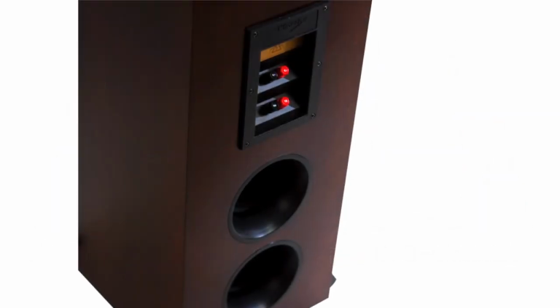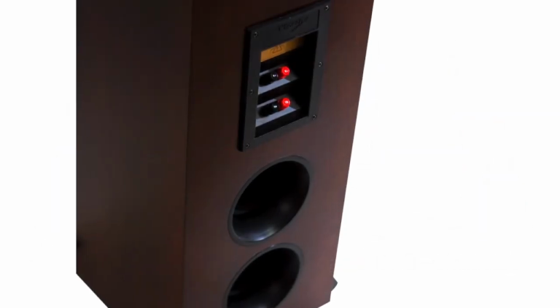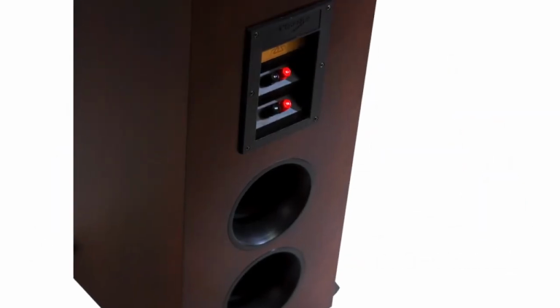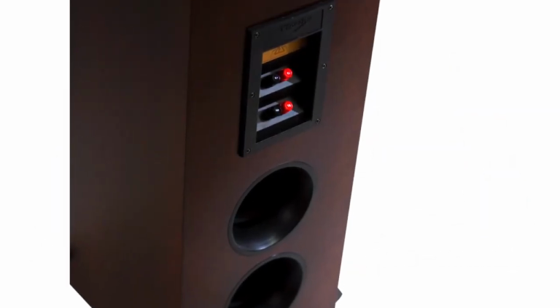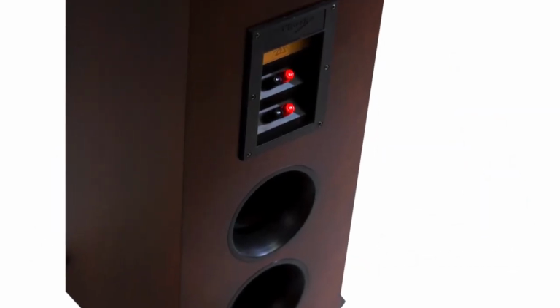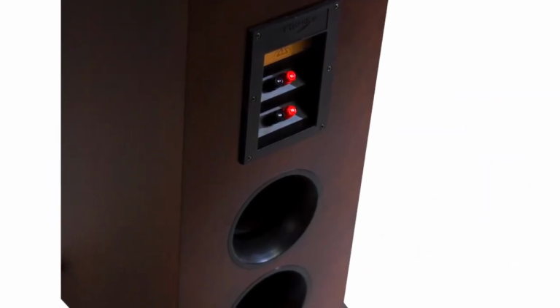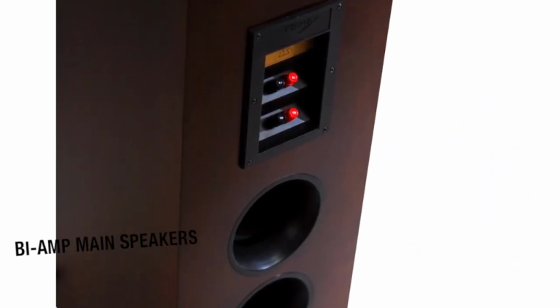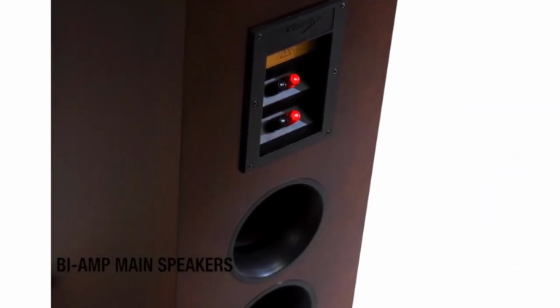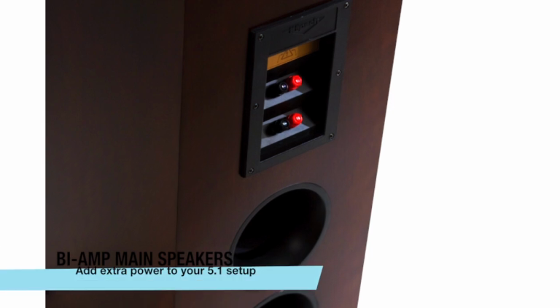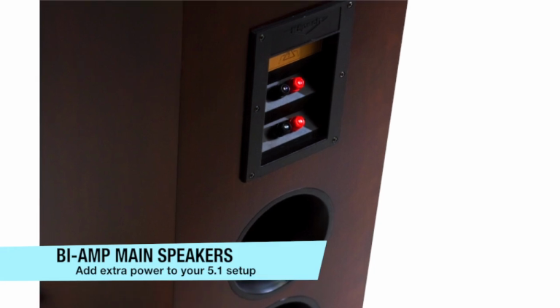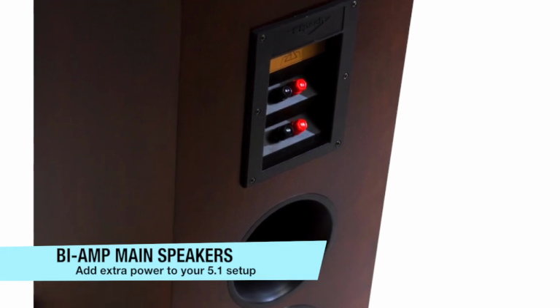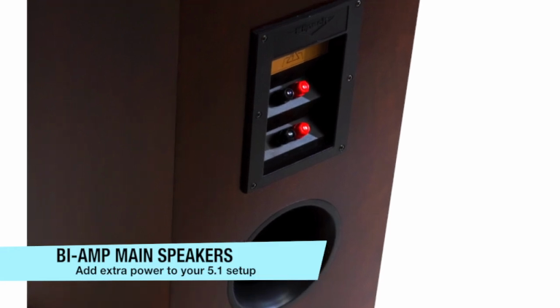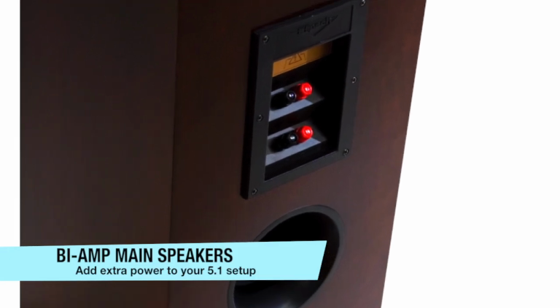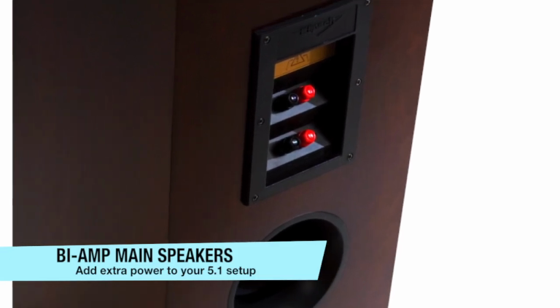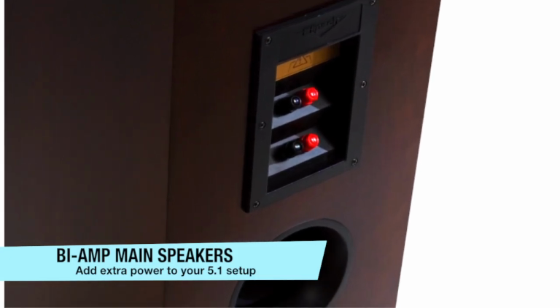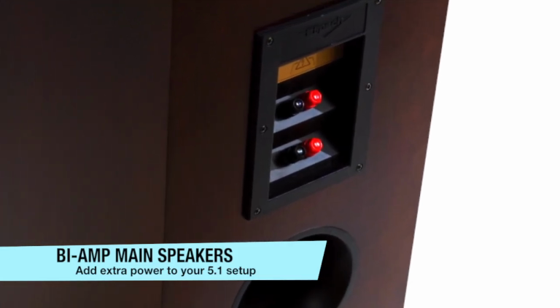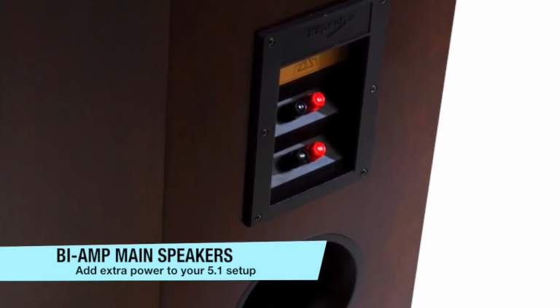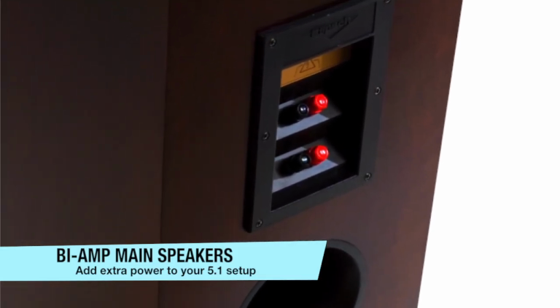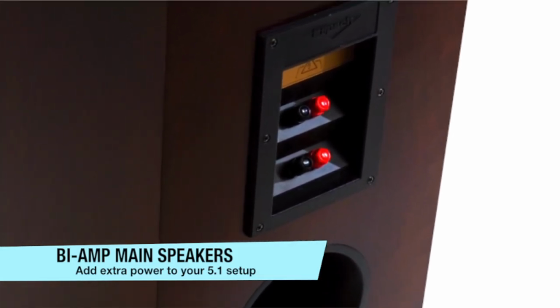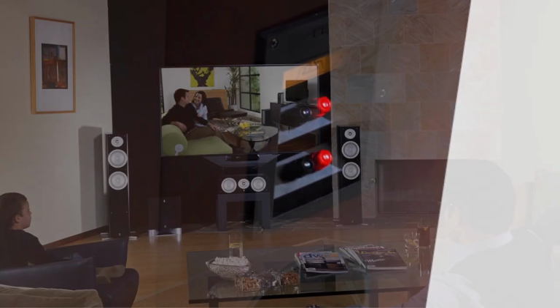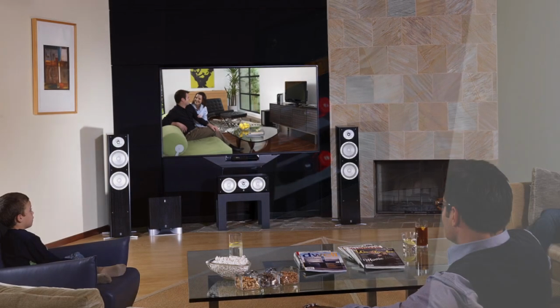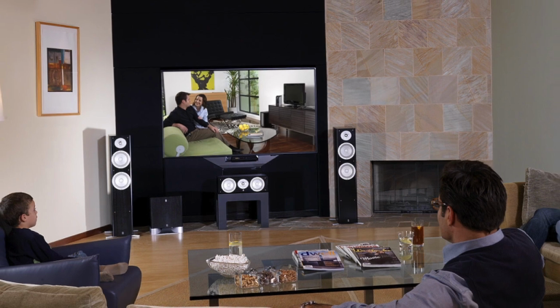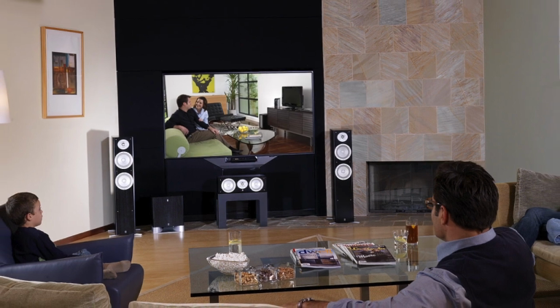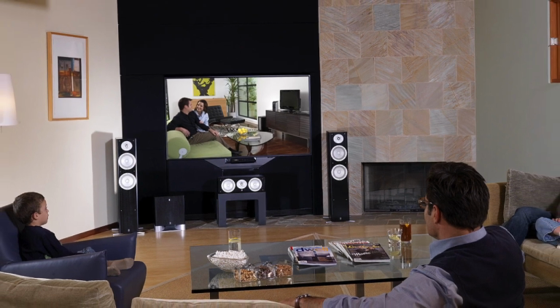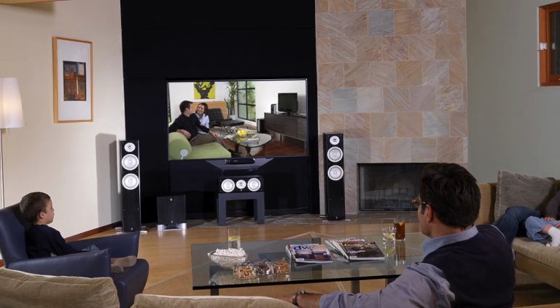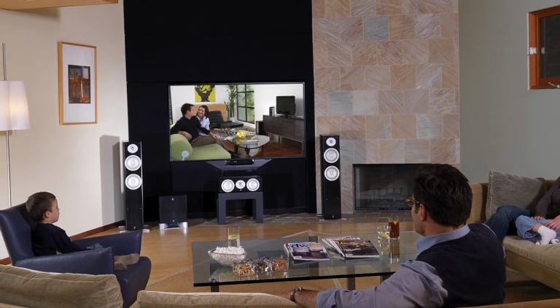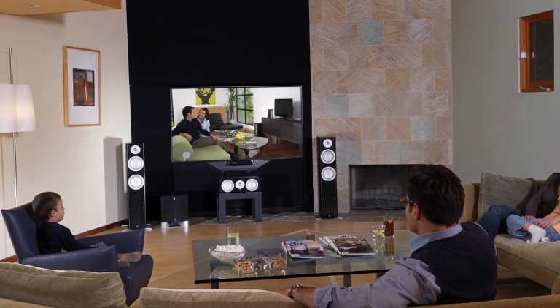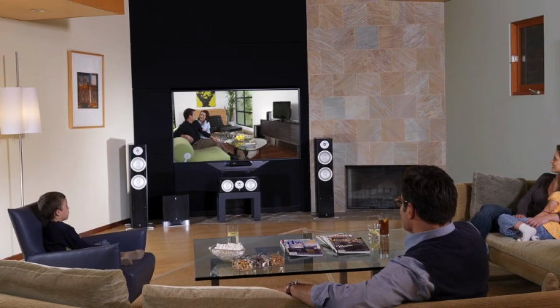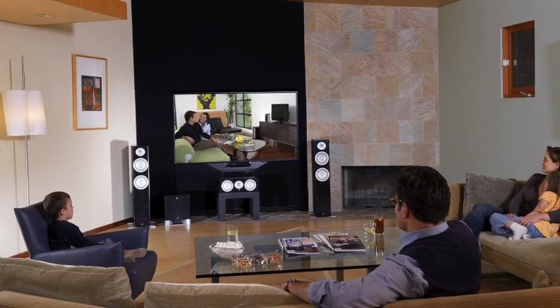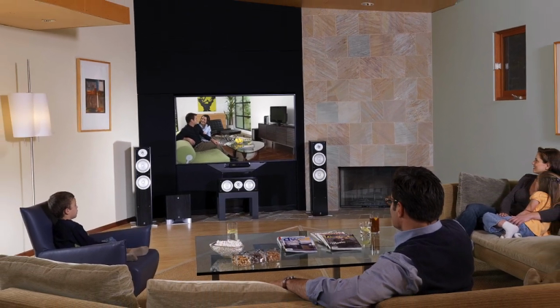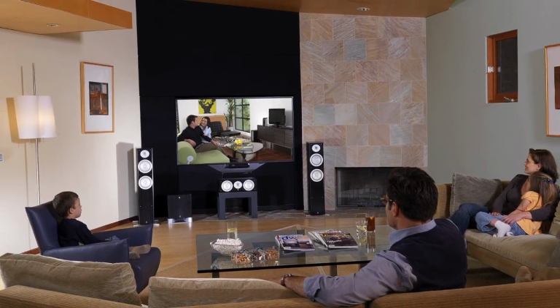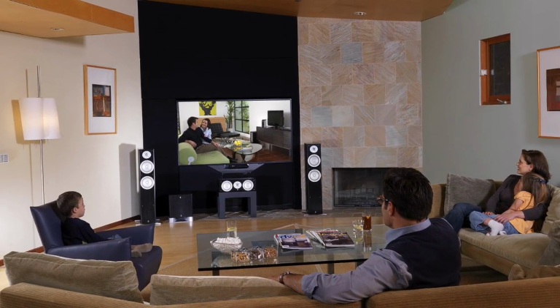Another great option for those extra speaker channels is to bi-amp your compatible main speakers, doubling the power to the main left and right speakers for that extra punch. All of these speaker options allow you to maximize the performance of the RX-V573.